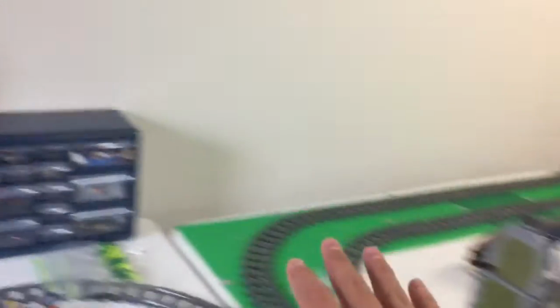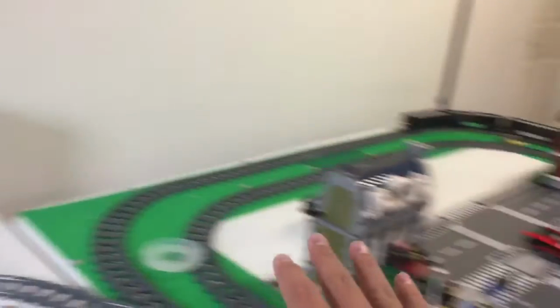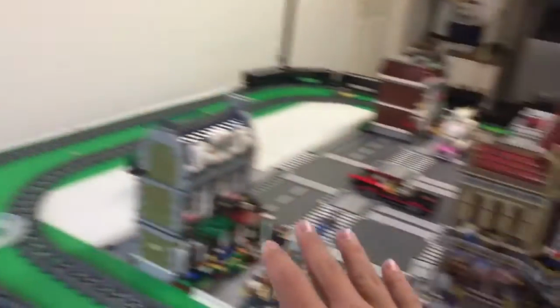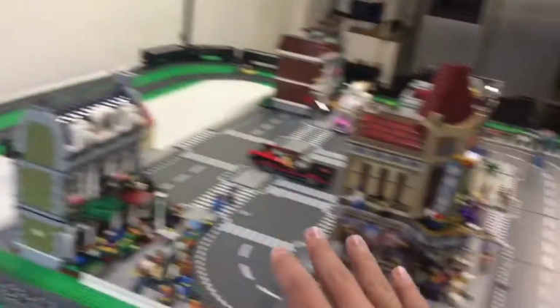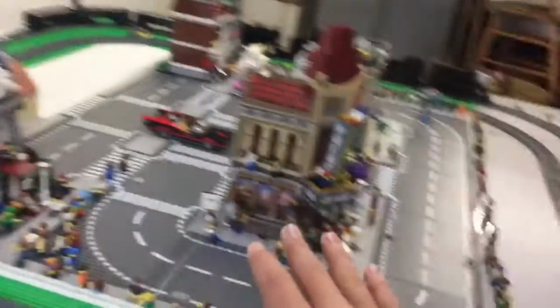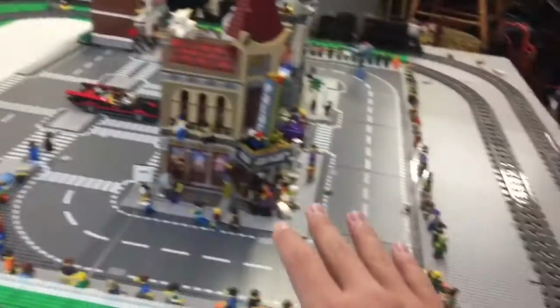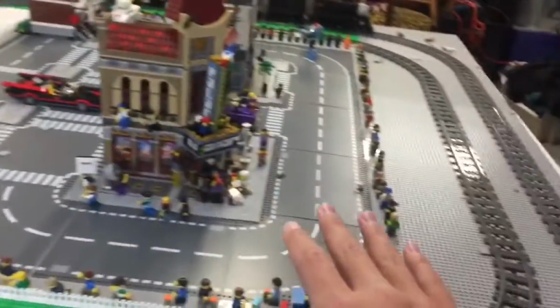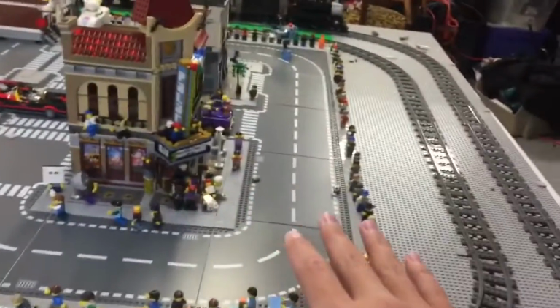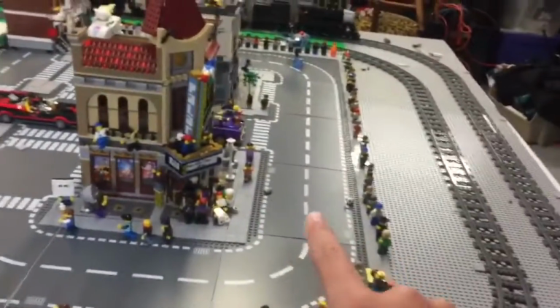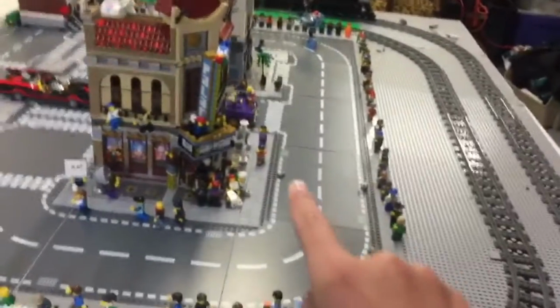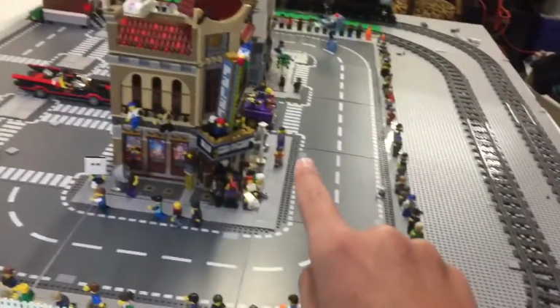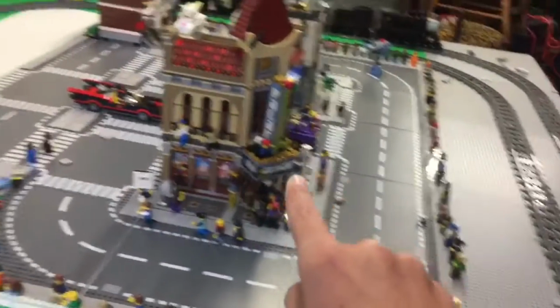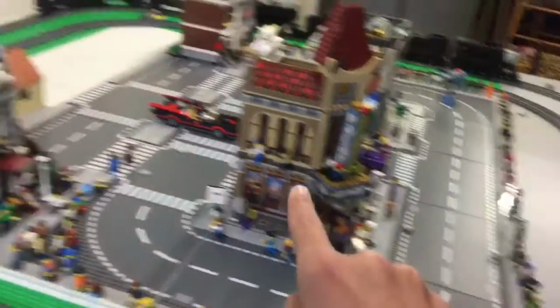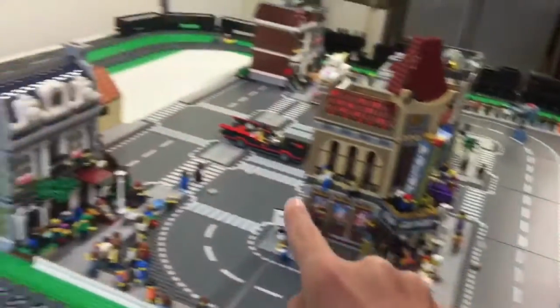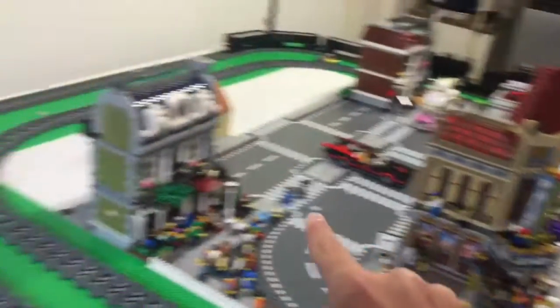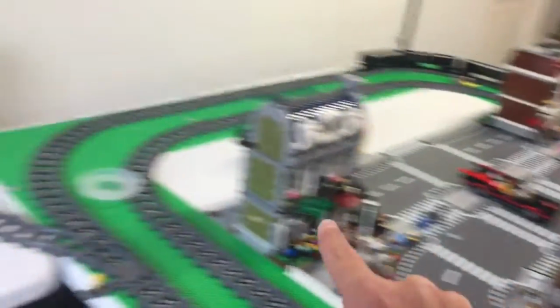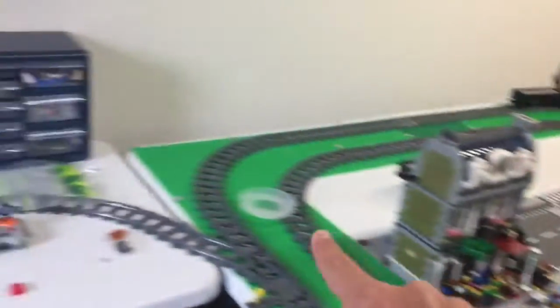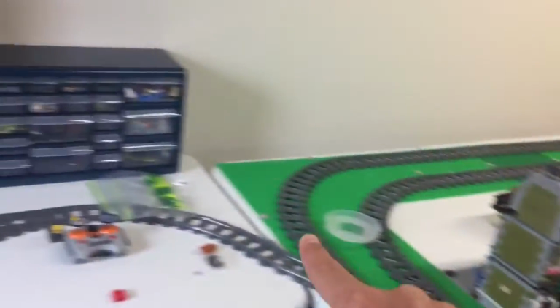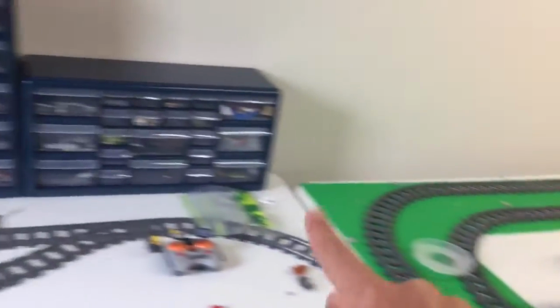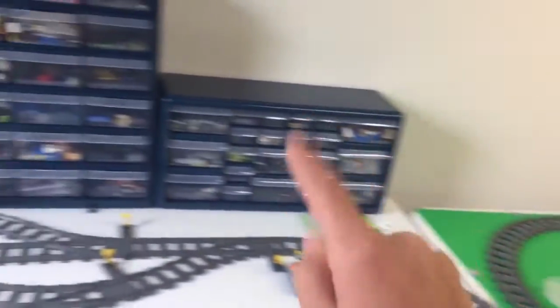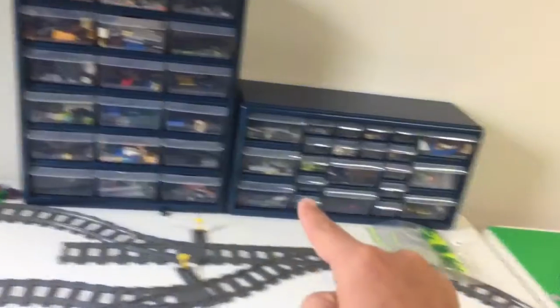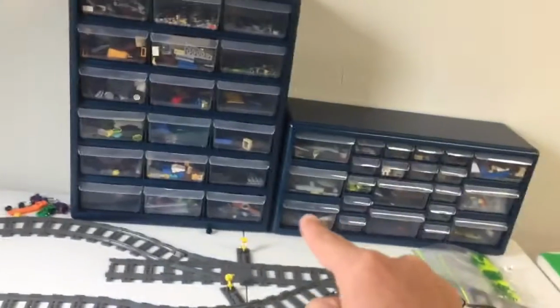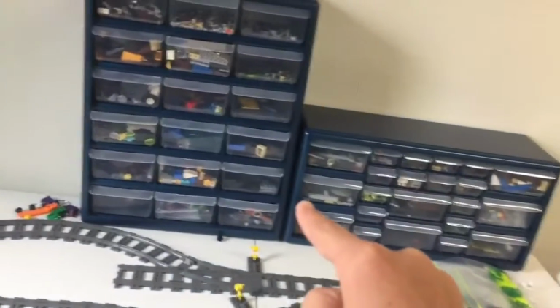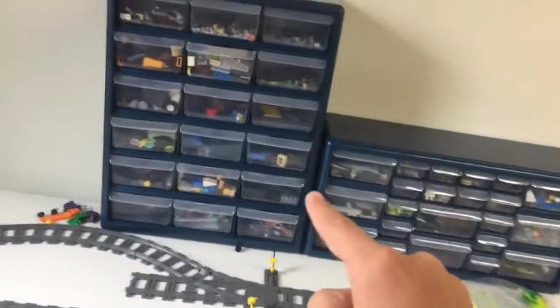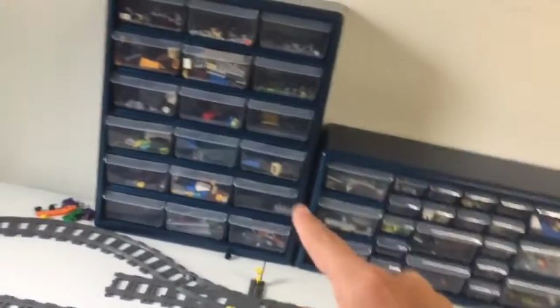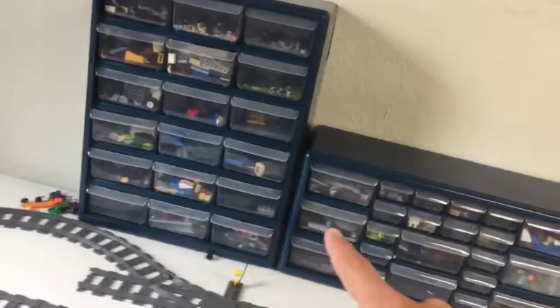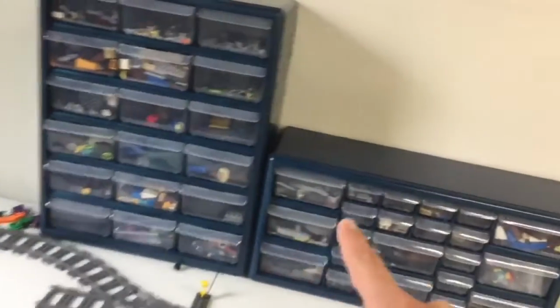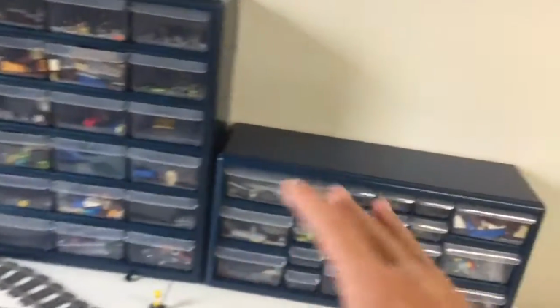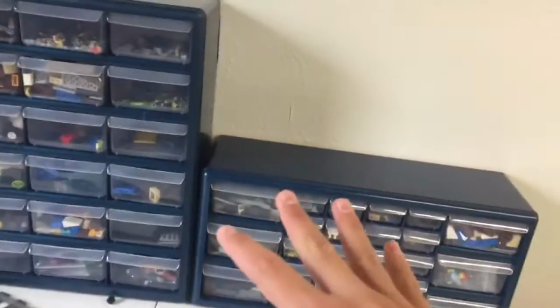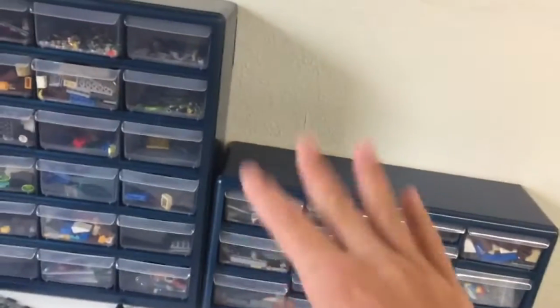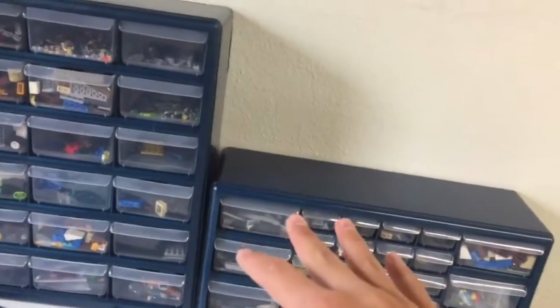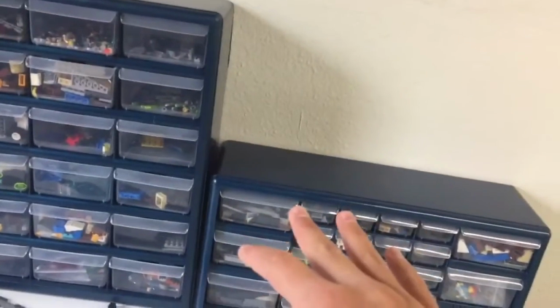I'm about ready to film a city update, but that is all you're going to see, because I want to save that for the first week of January.